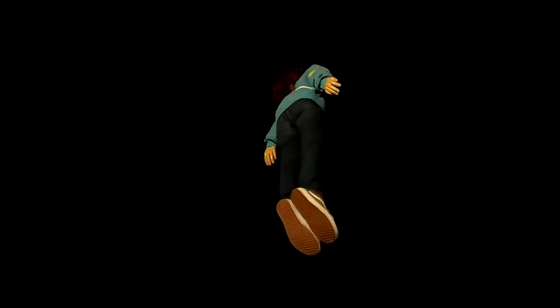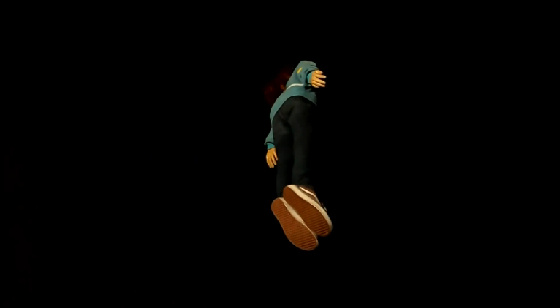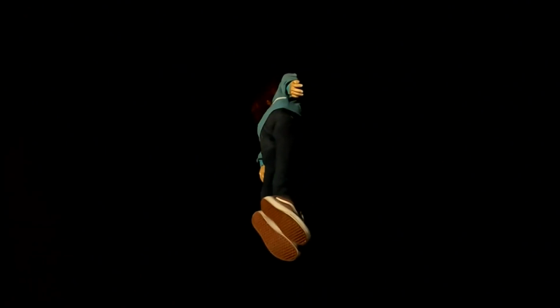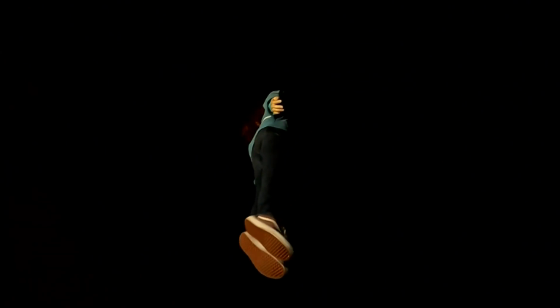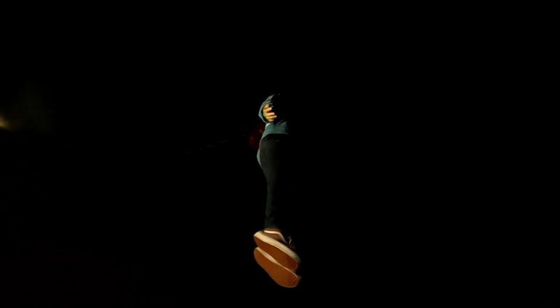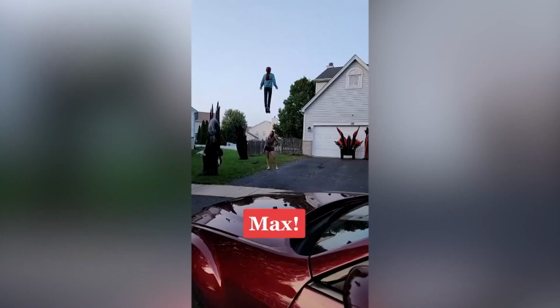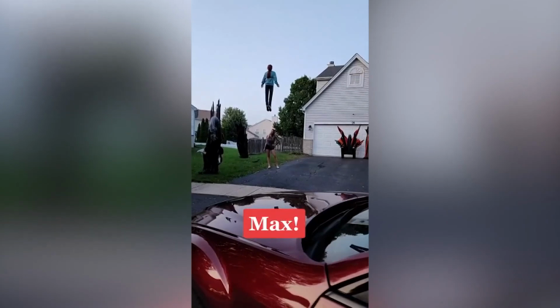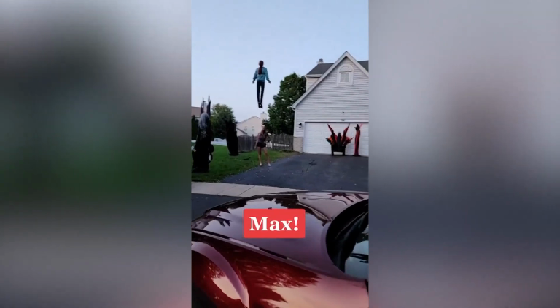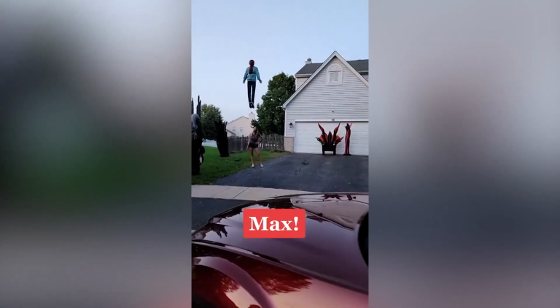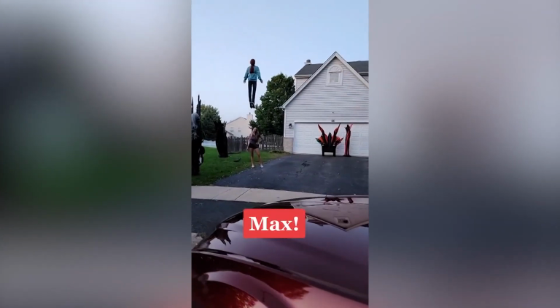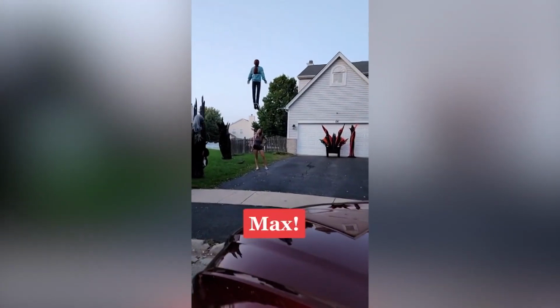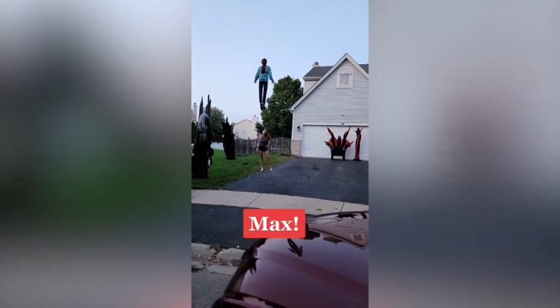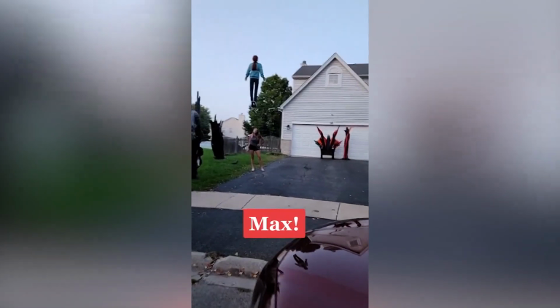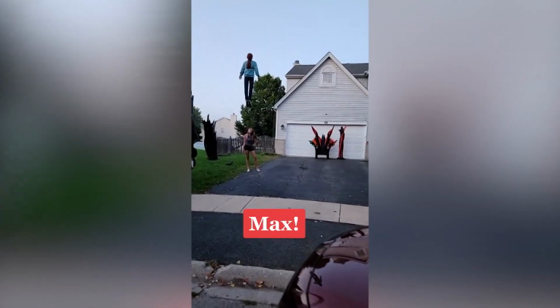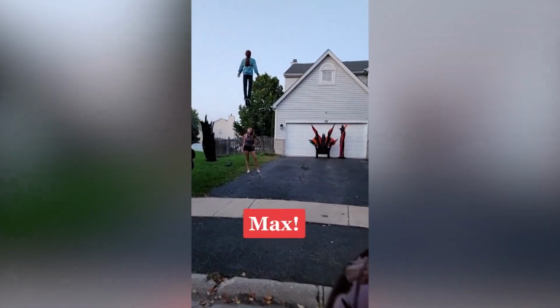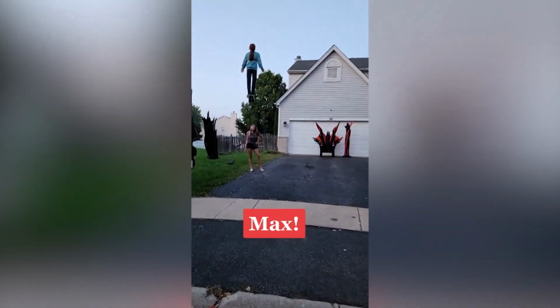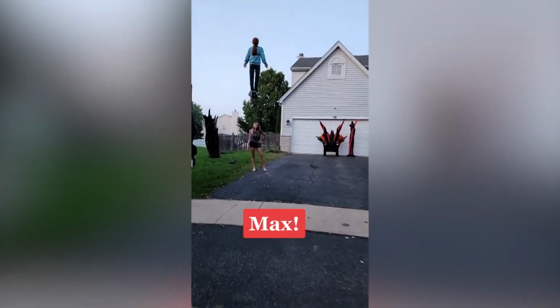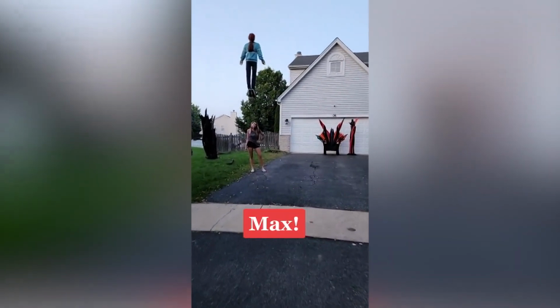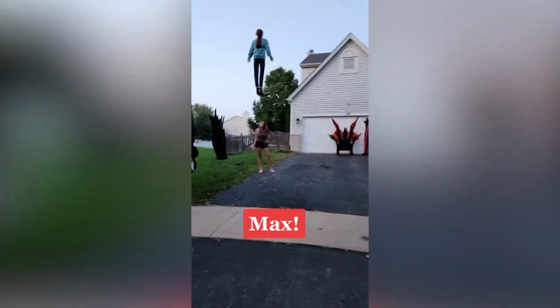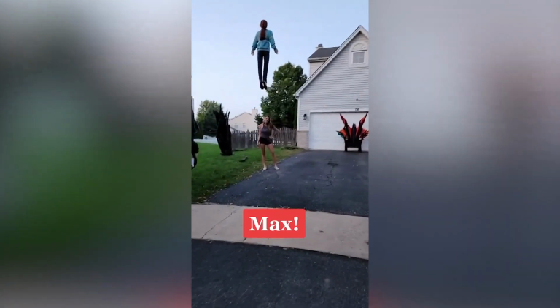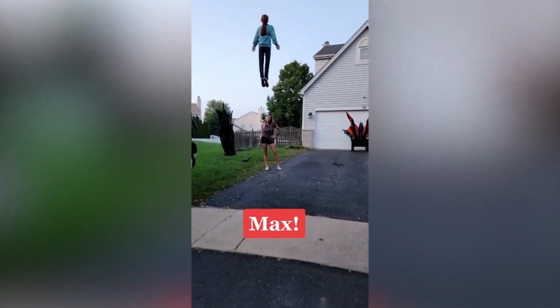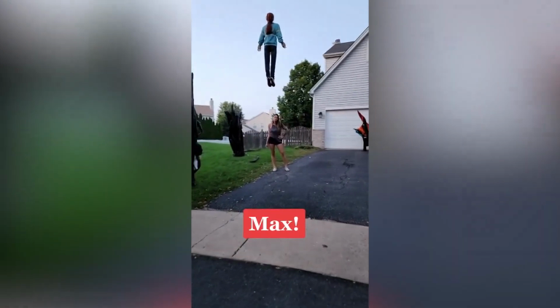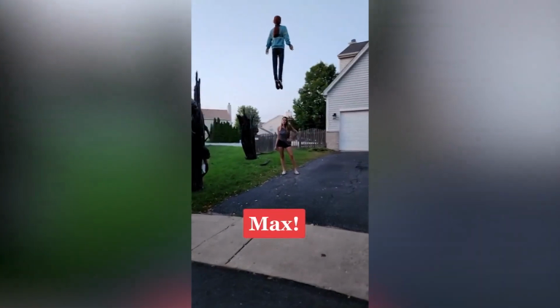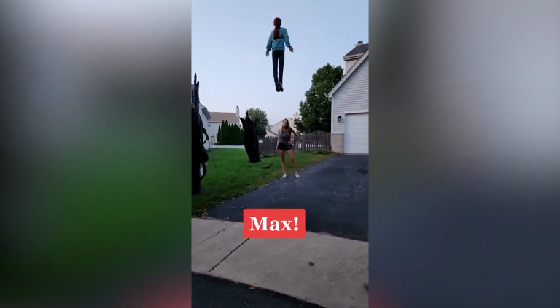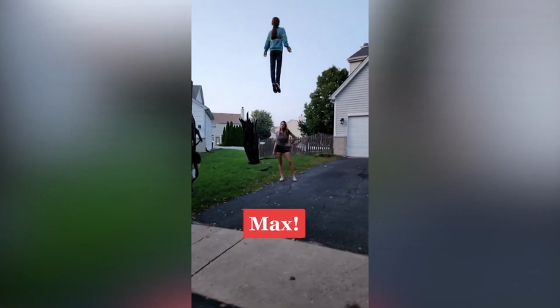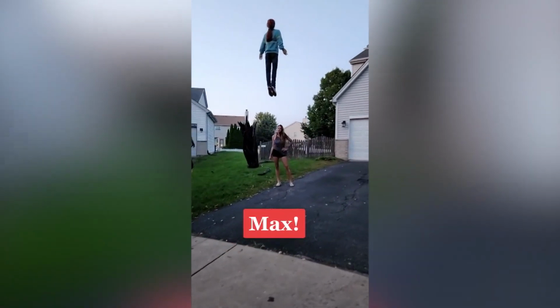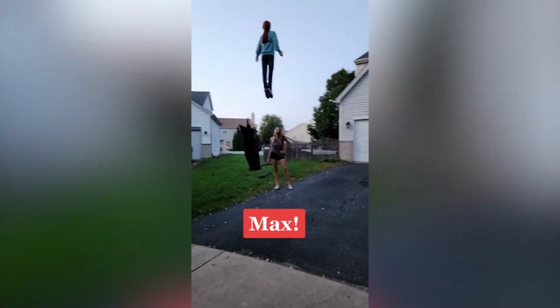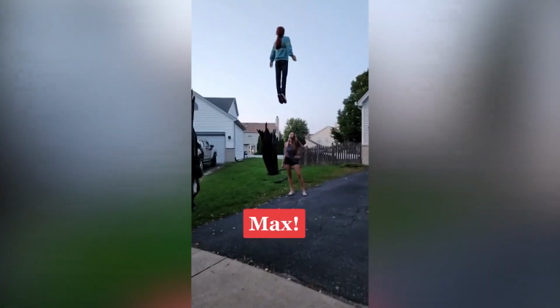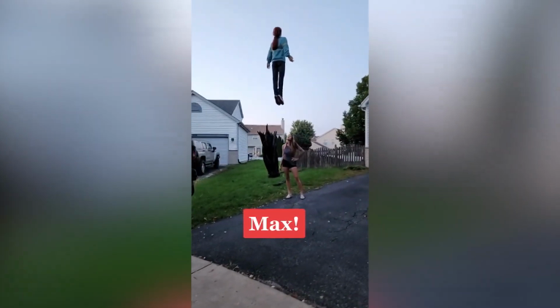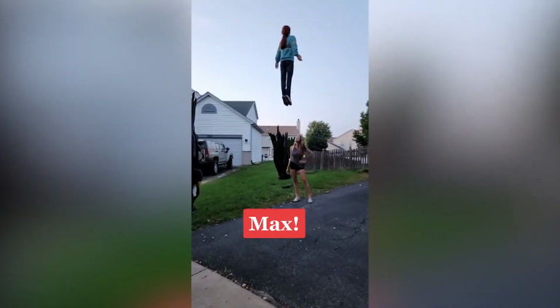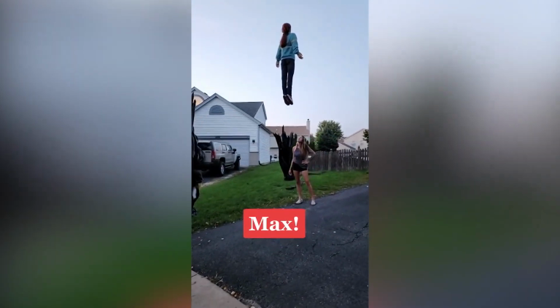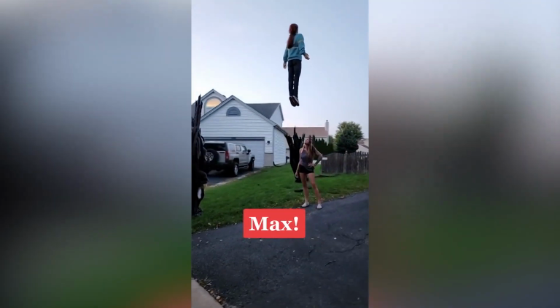This setup has millions of views on TikTok. Dave and Aubrey started working on it back in August — it took them a minute — and no, they're not going to tell you how they got that mannequin to float.